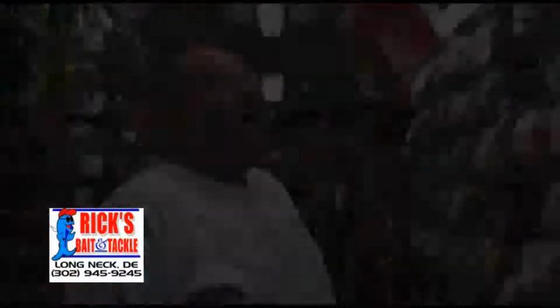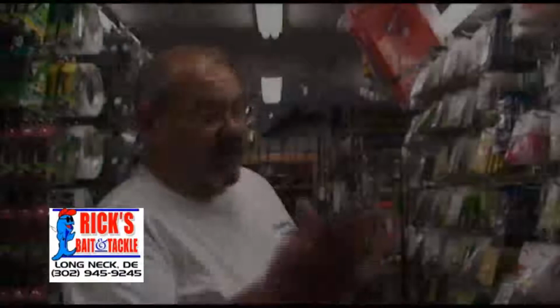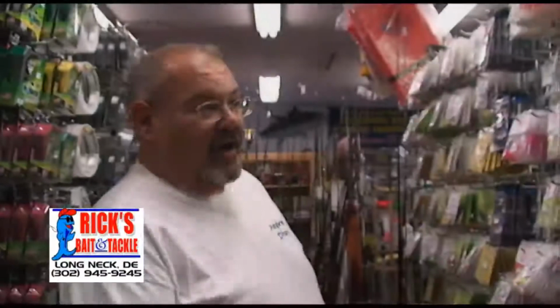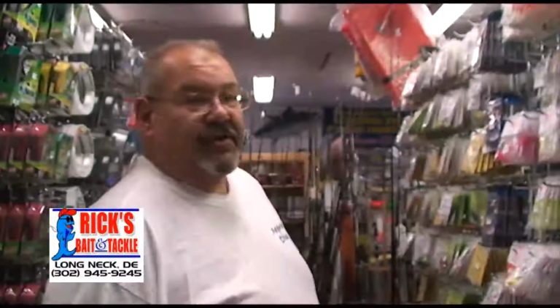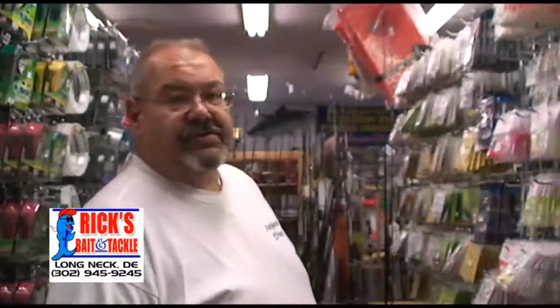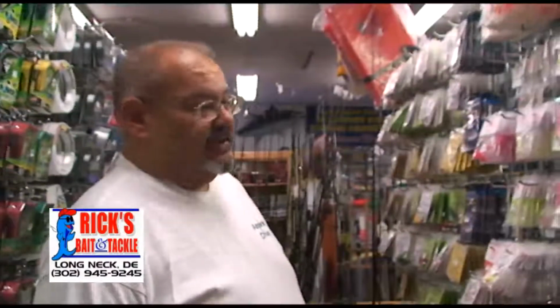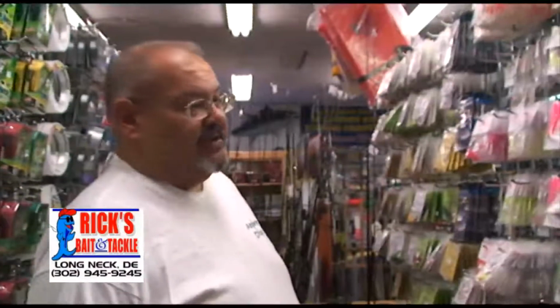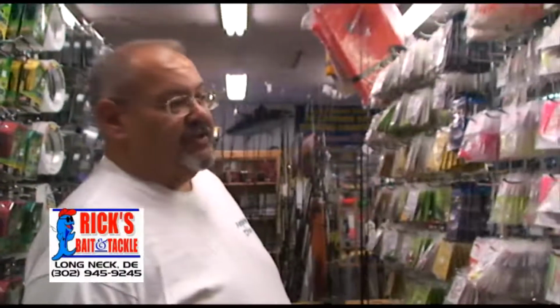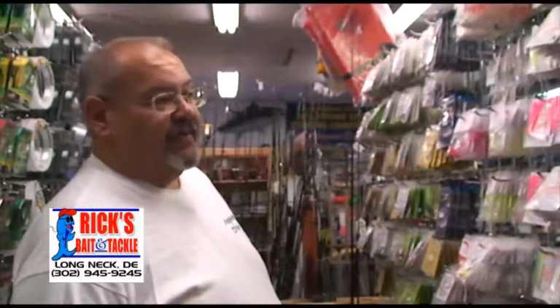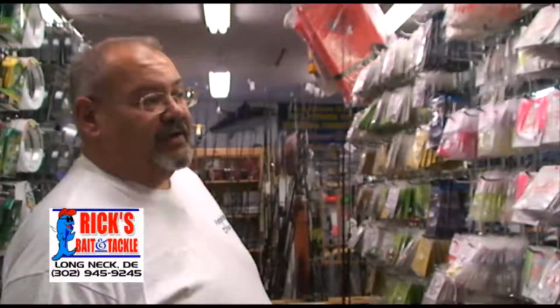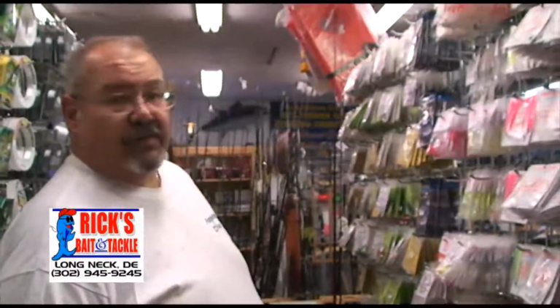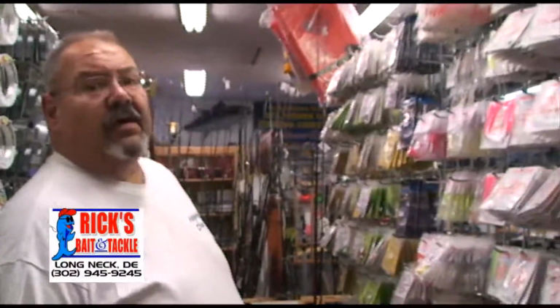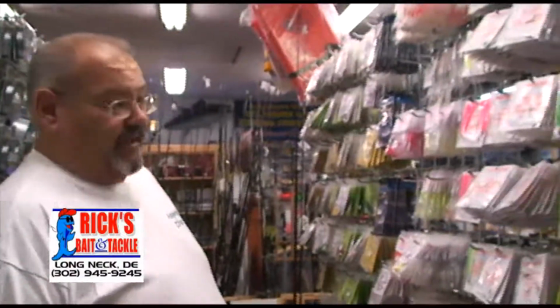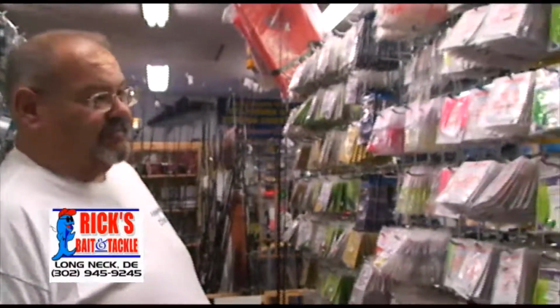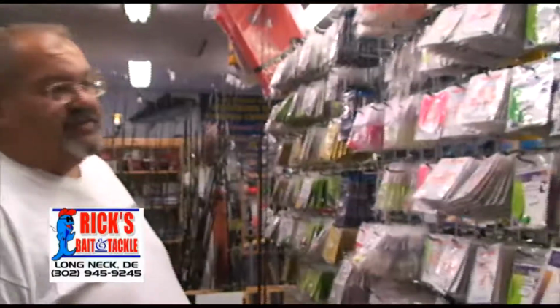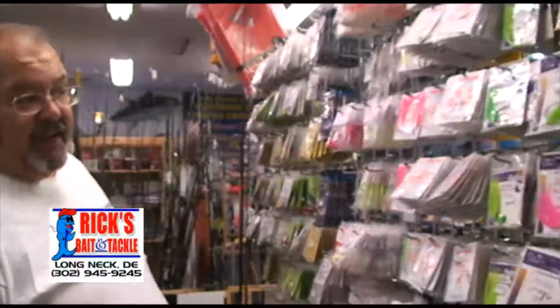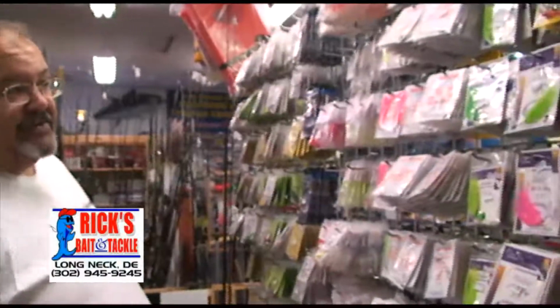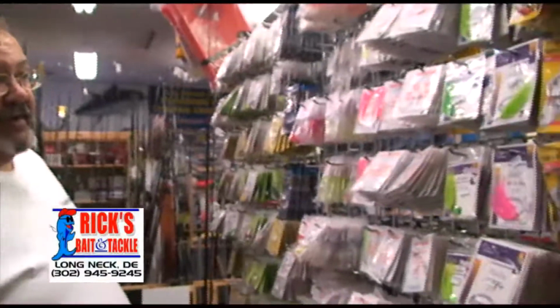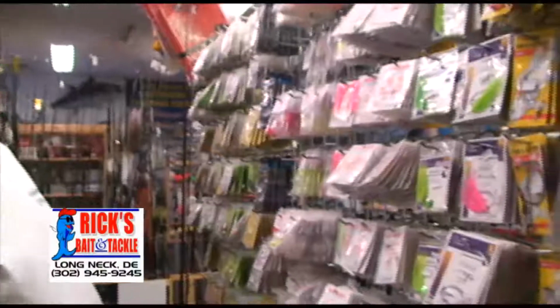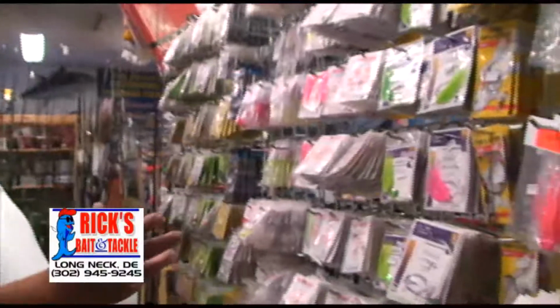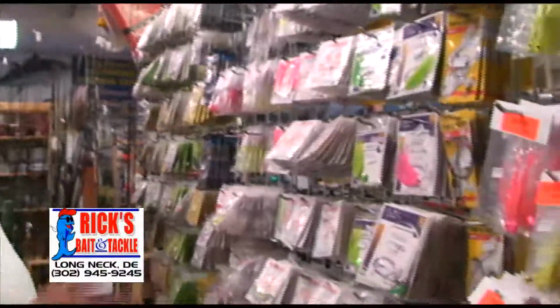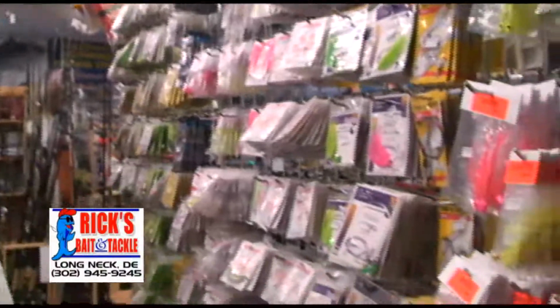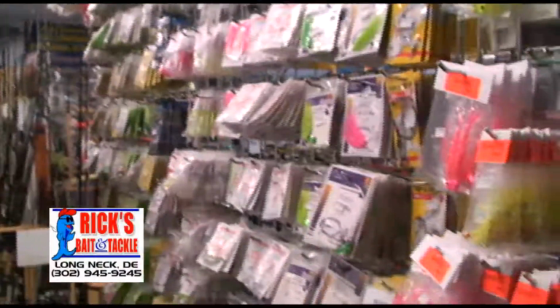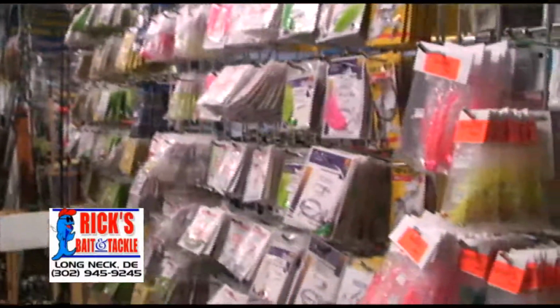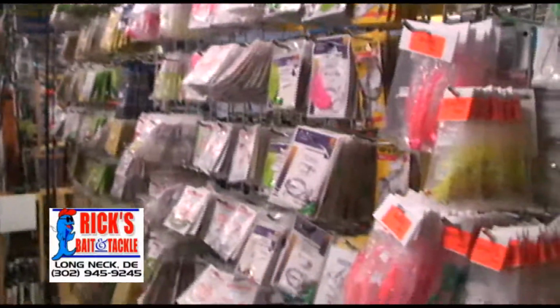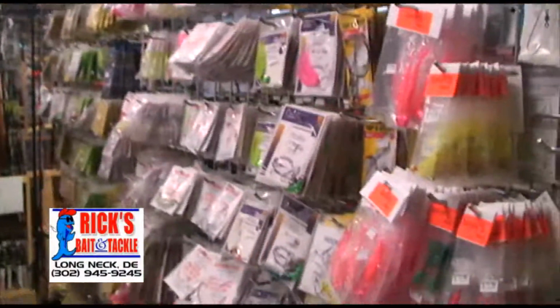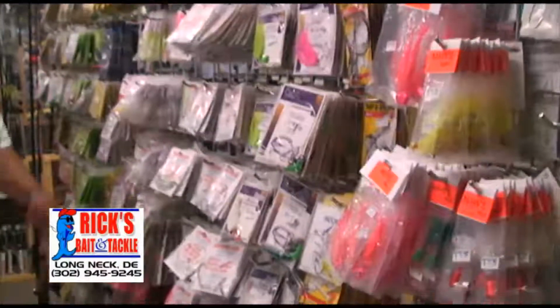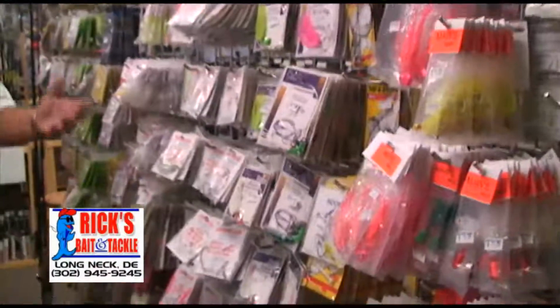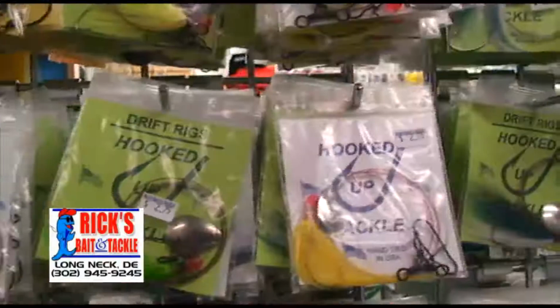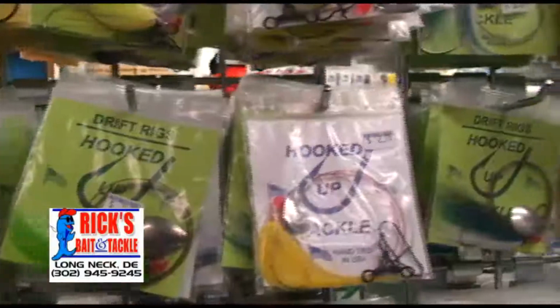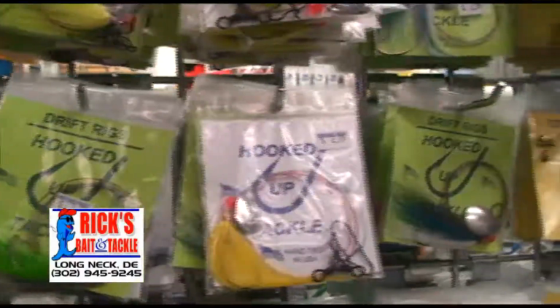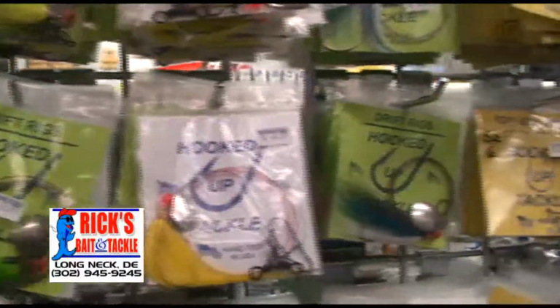We also have a huge selection of inshore flounder rigs and bottom fishing rigs, from Sea Striker, Aqua Clear, Charlie's Rigs, and Hooked Up Tackle.